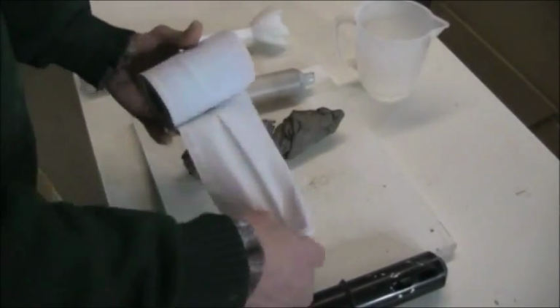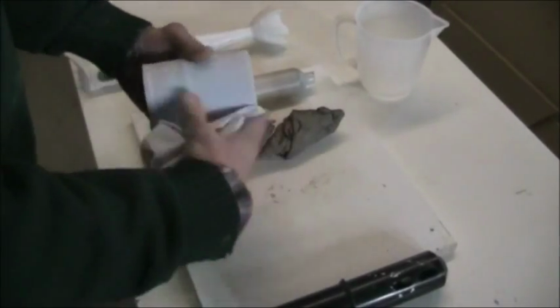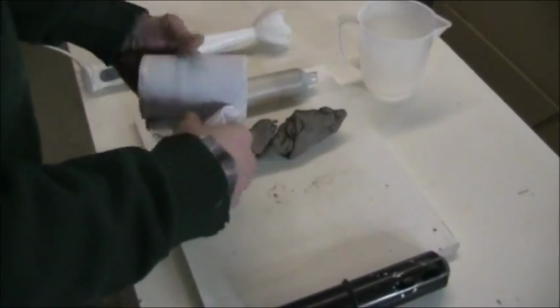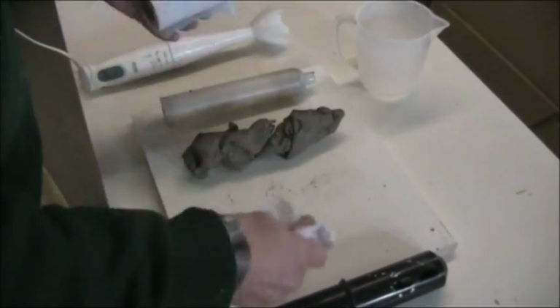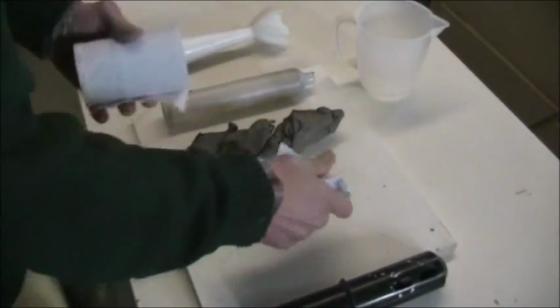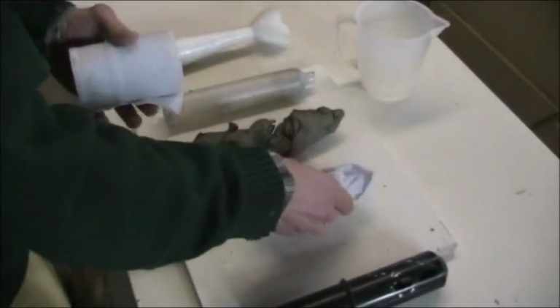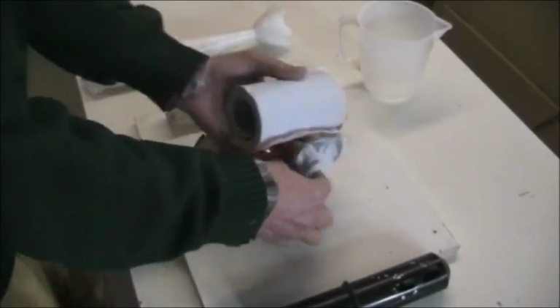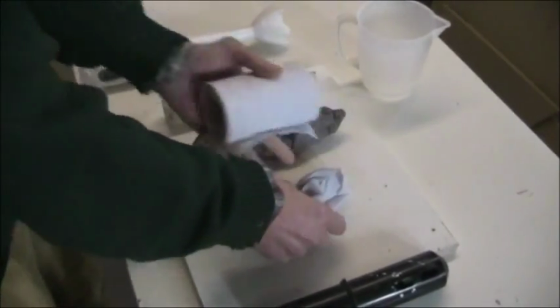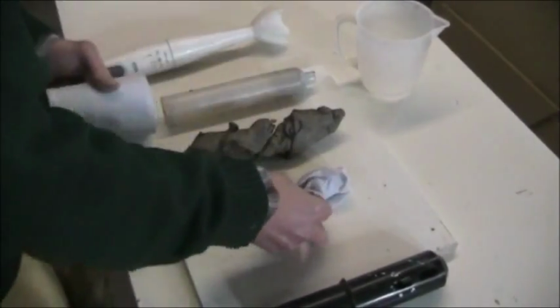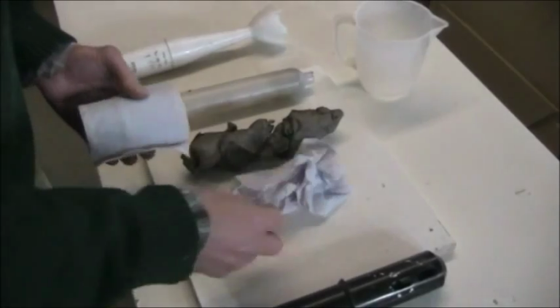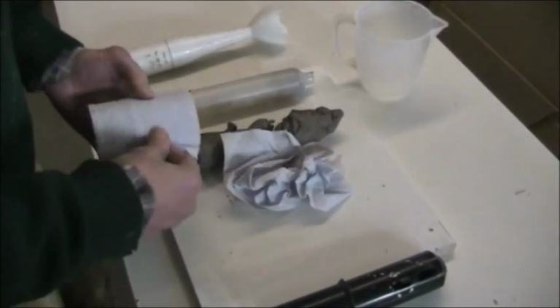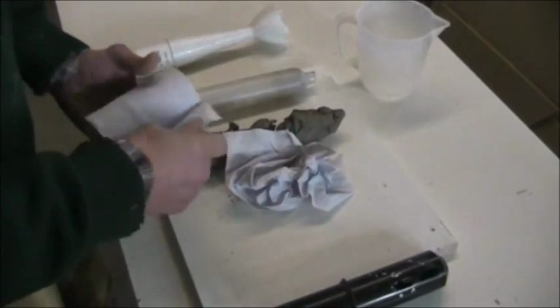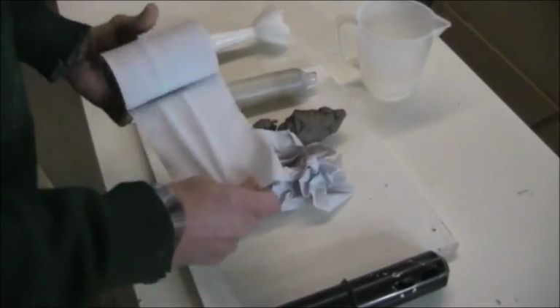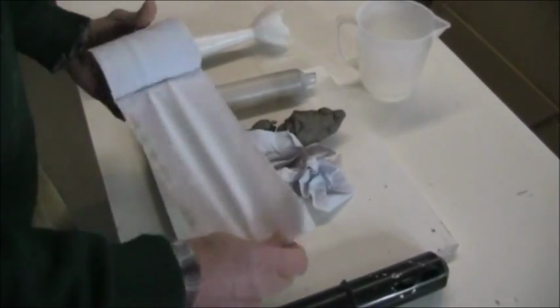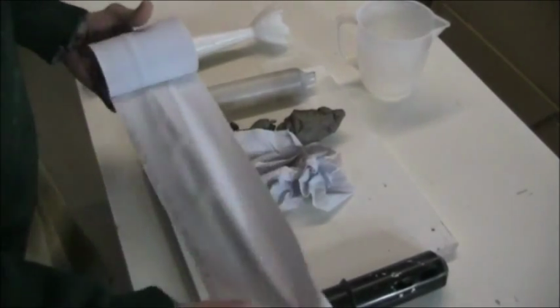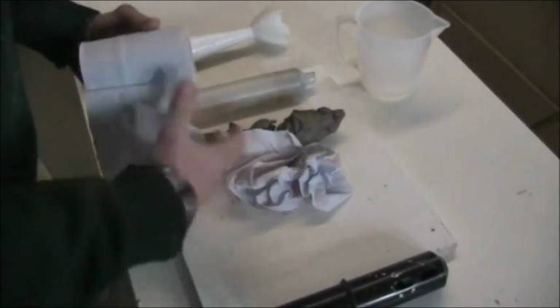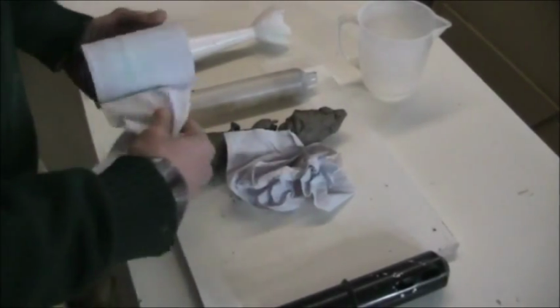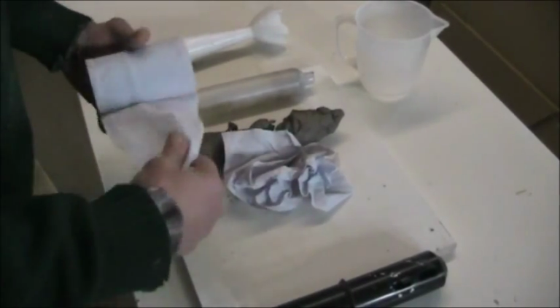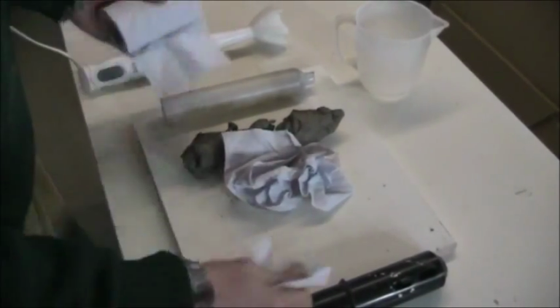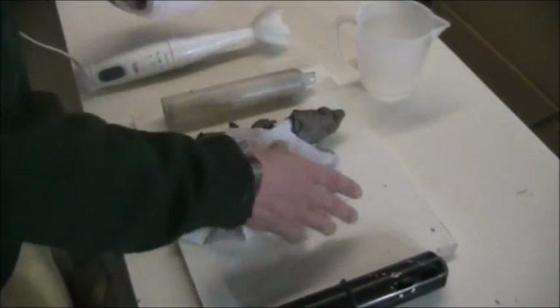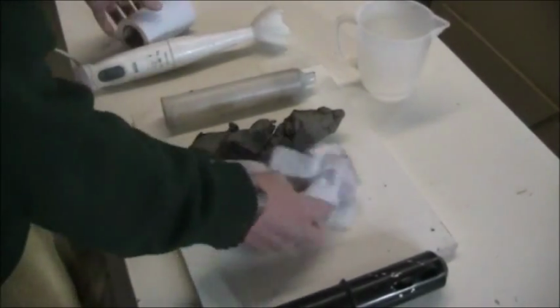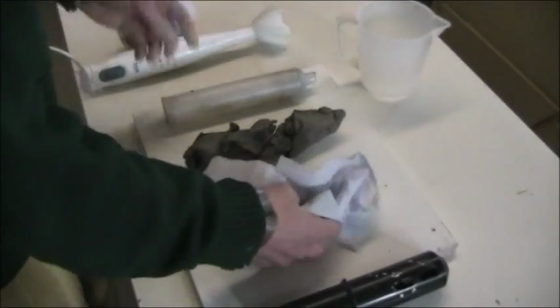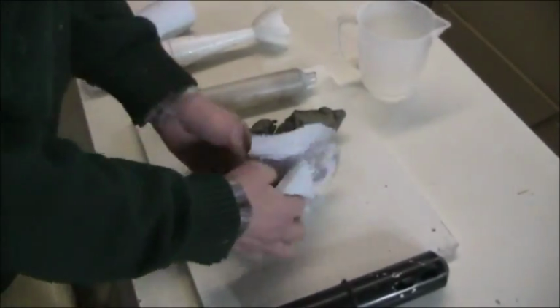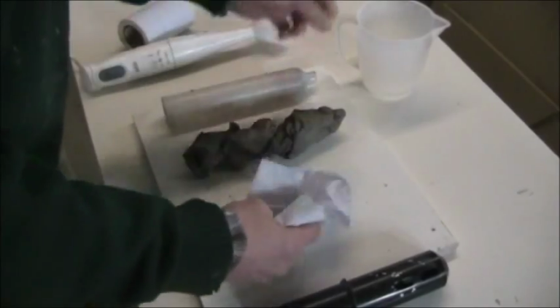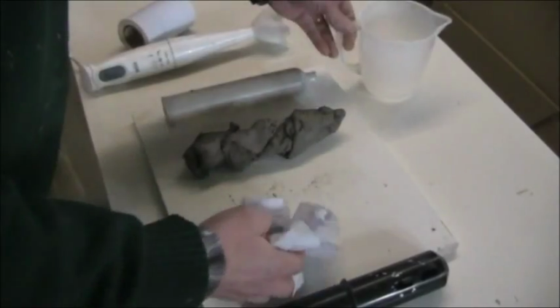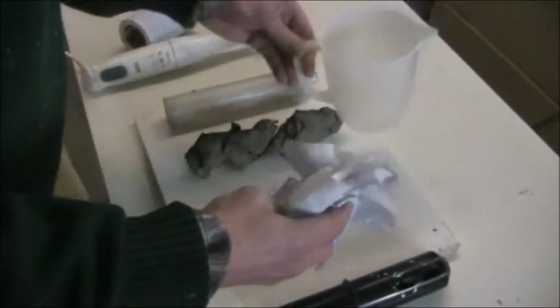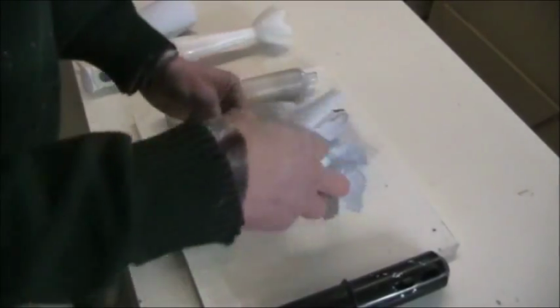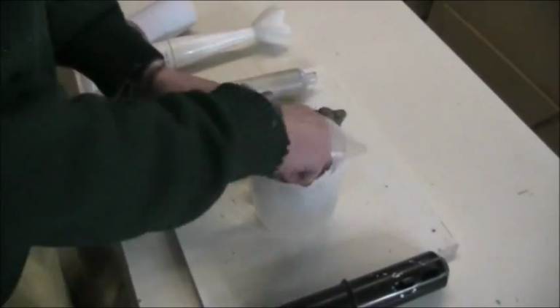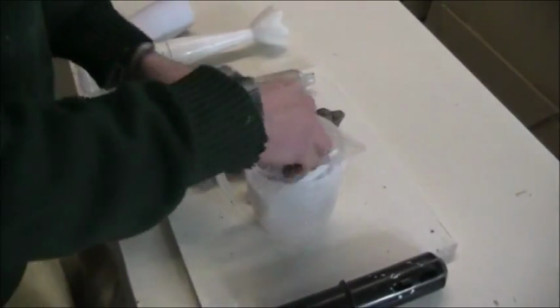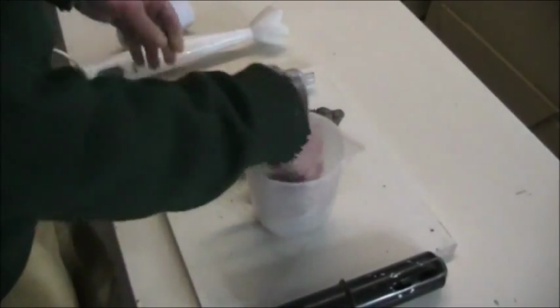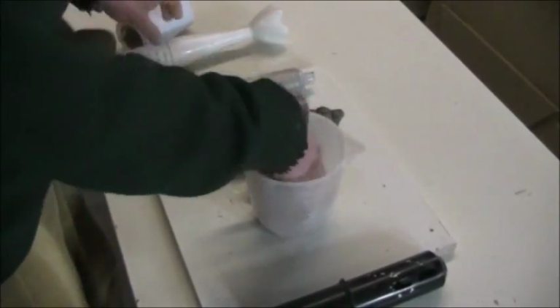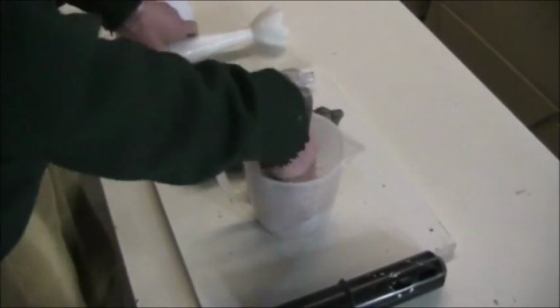So this is just toilet roll I'm using here. It breaks down really nice and easily for making paper clay. There's already water in that jug.